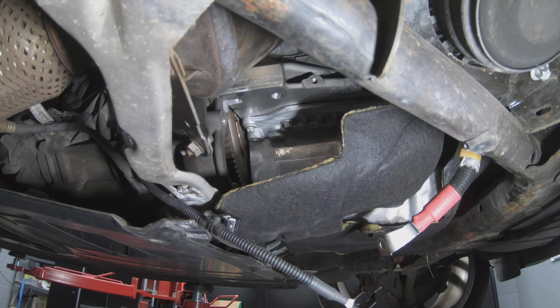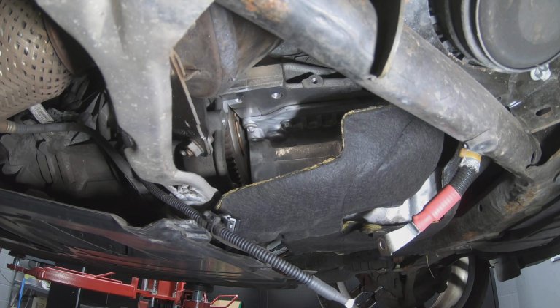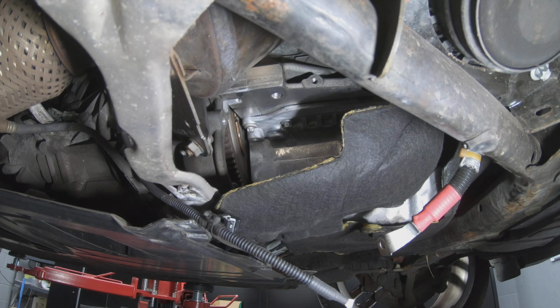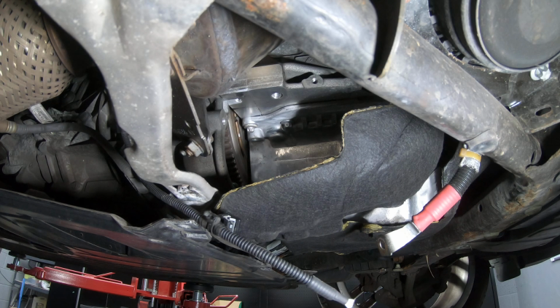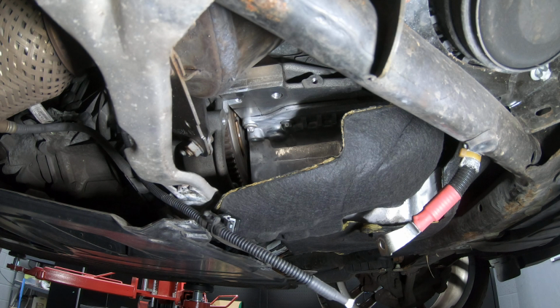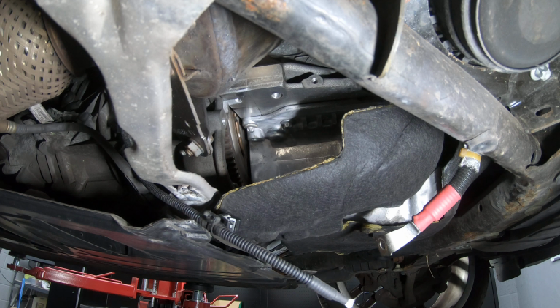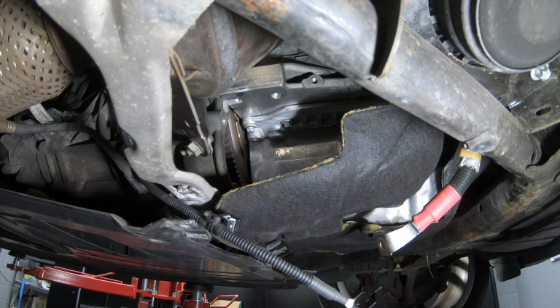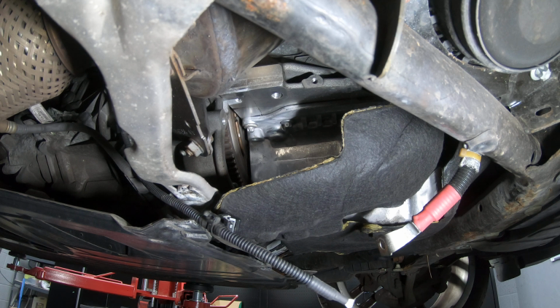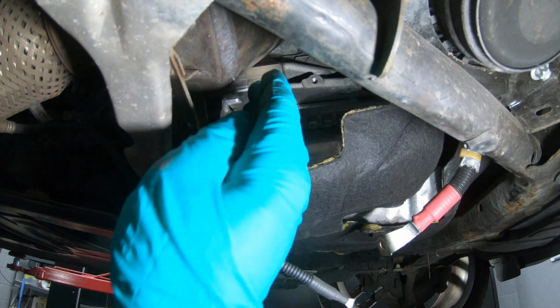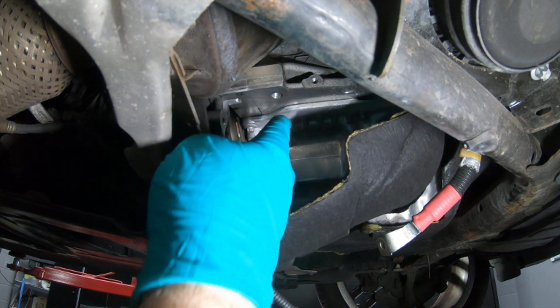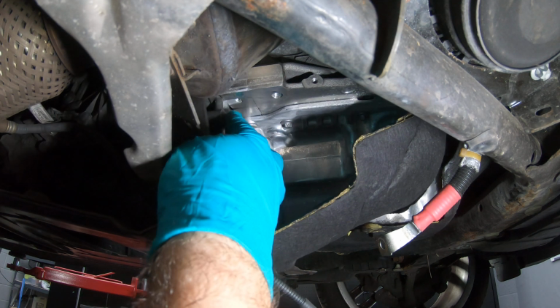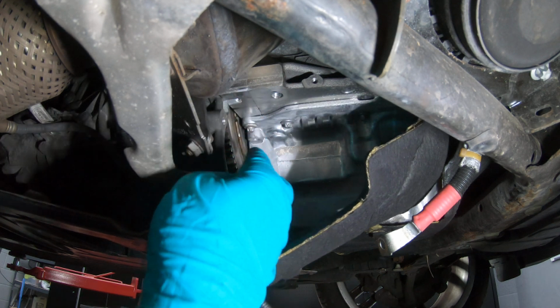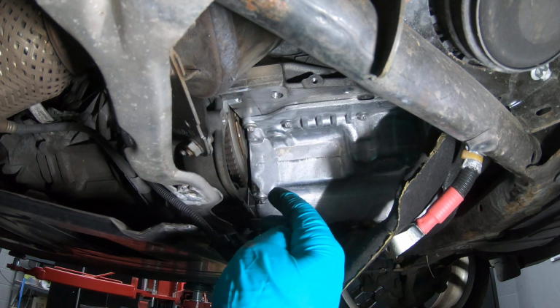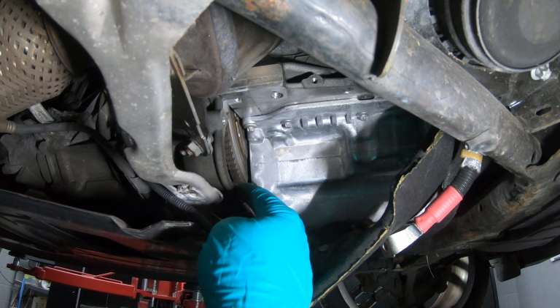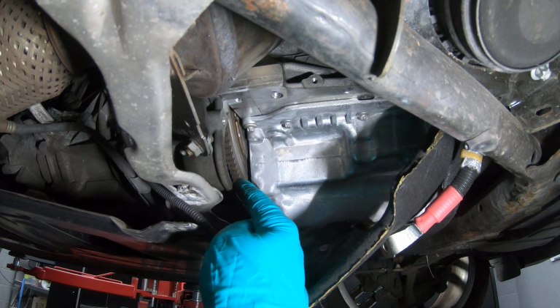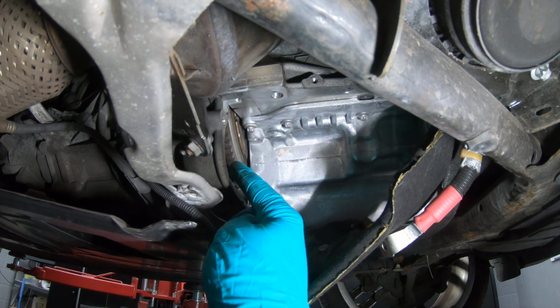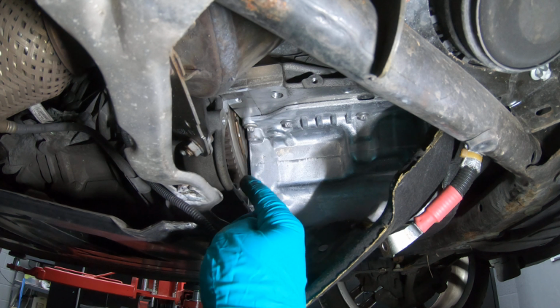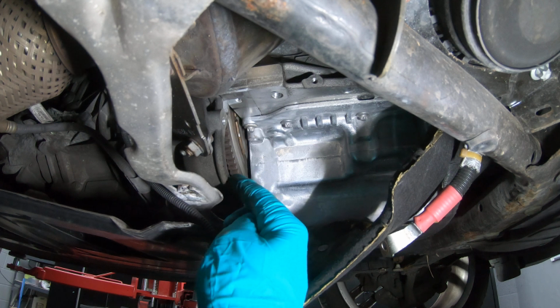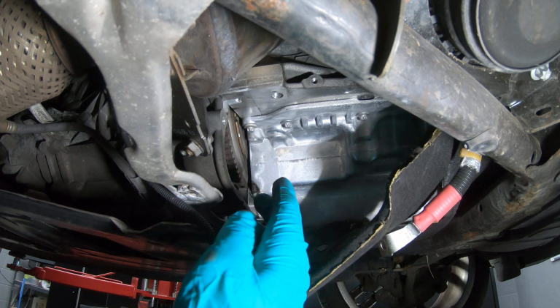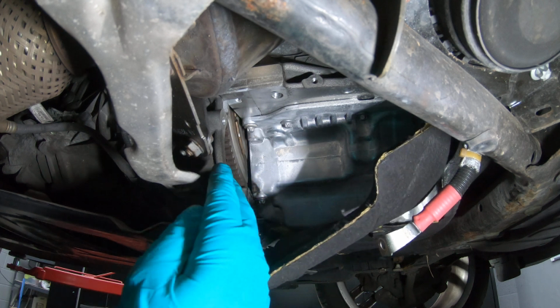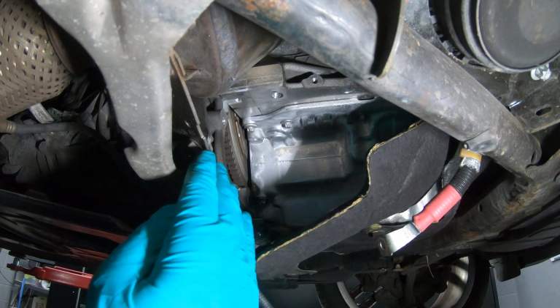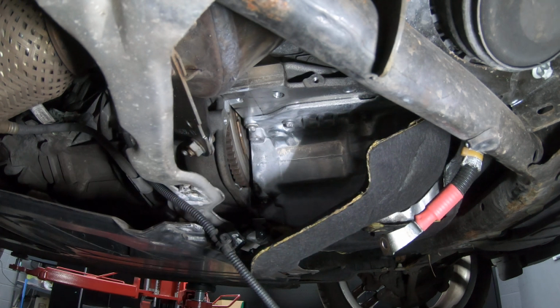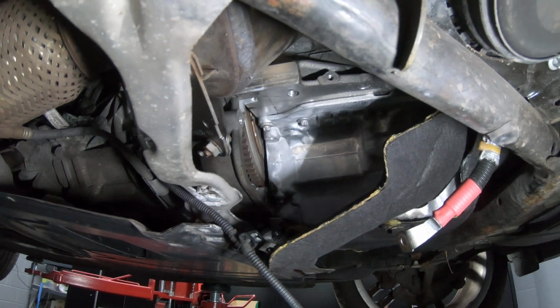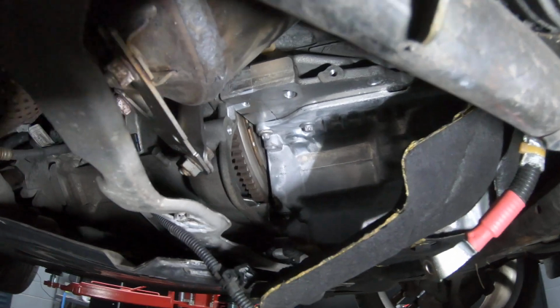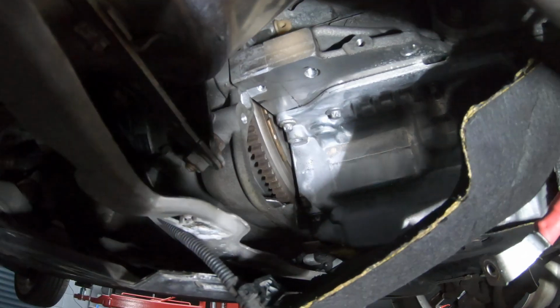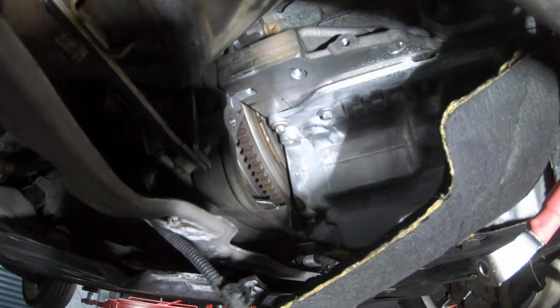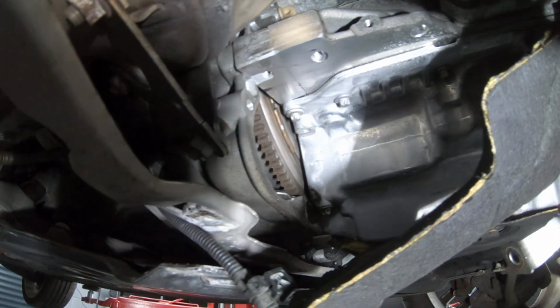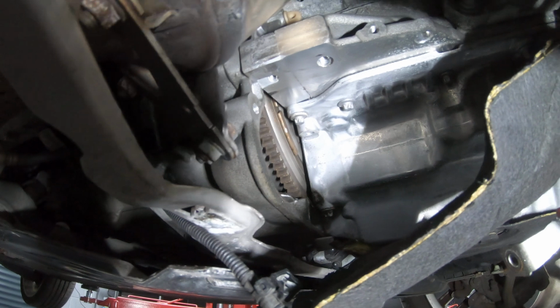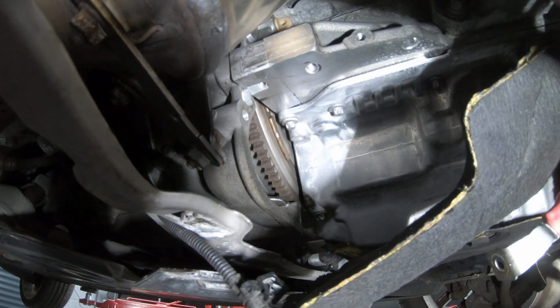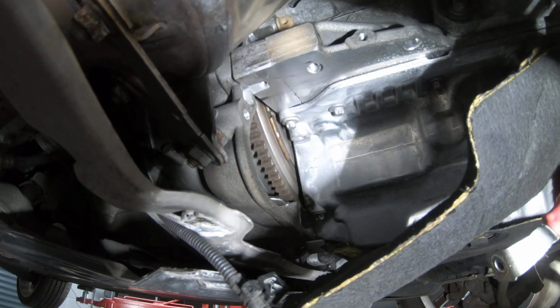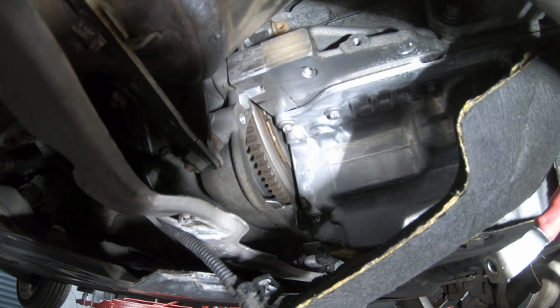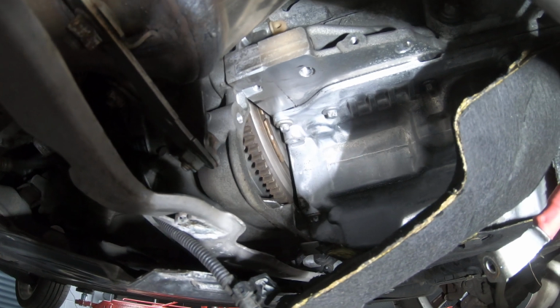Before you refit the new starter motor, it's always good to check that the mating surfaces are nice and clean — which they are. And this is a good time to inspect the flywheel for any damage. As you can see, the flywheel is in good condition.